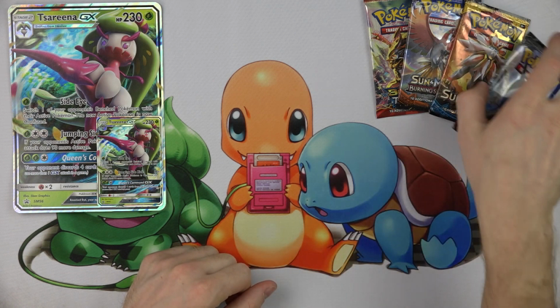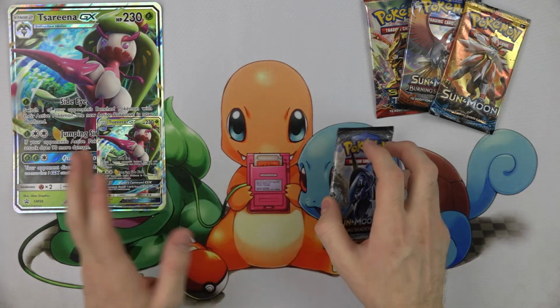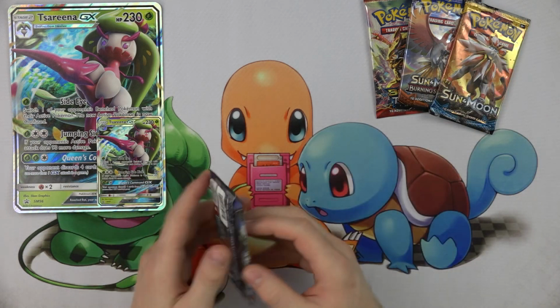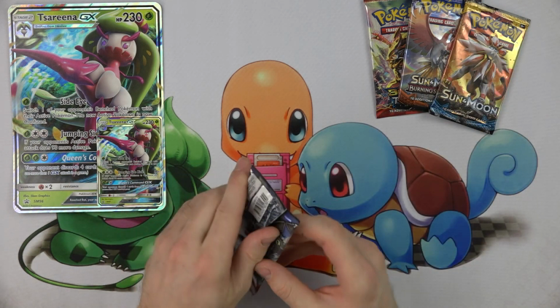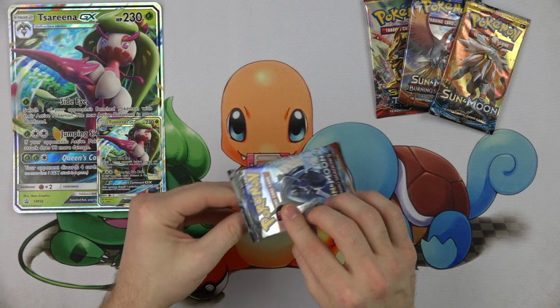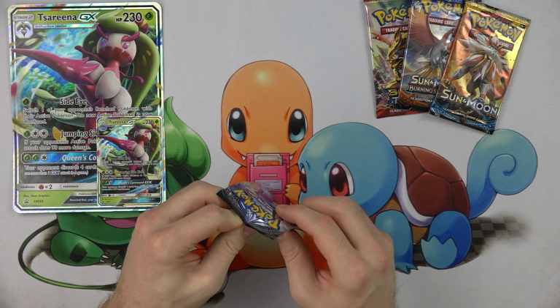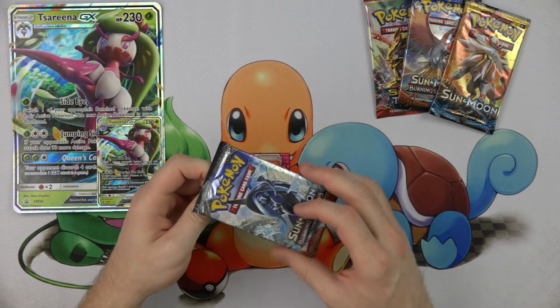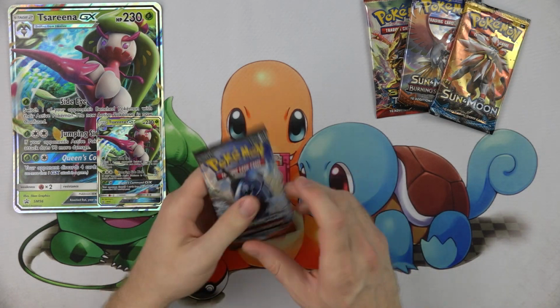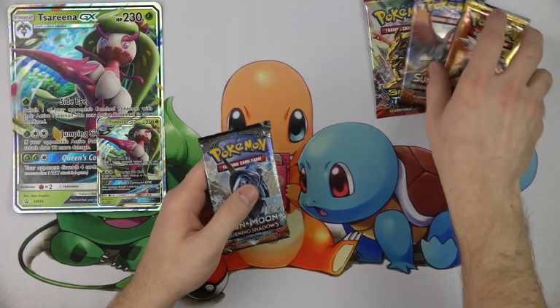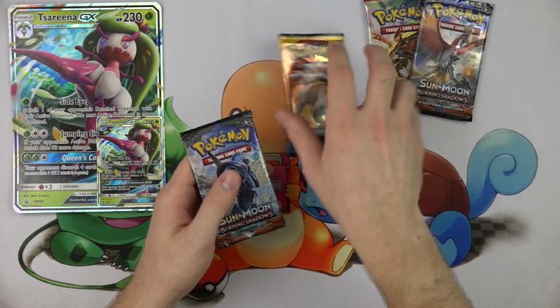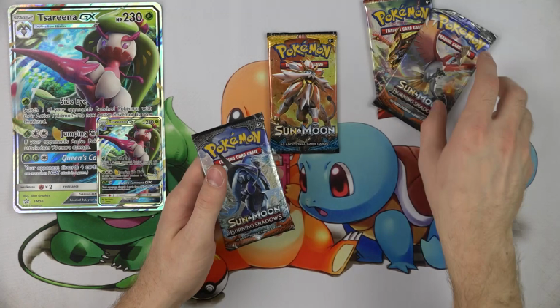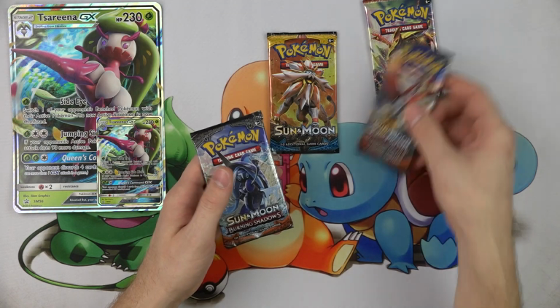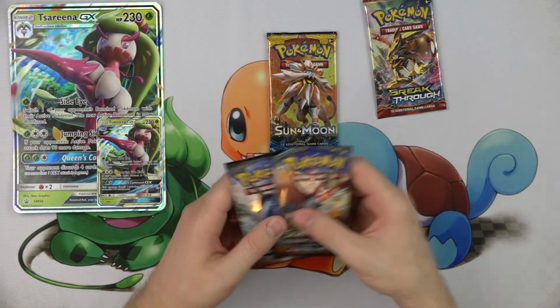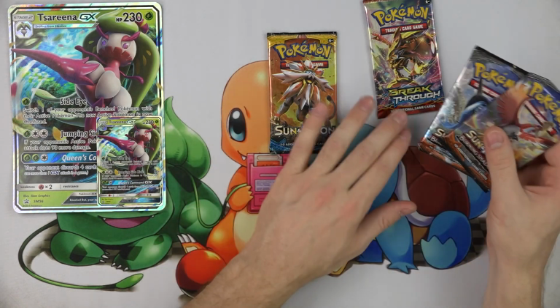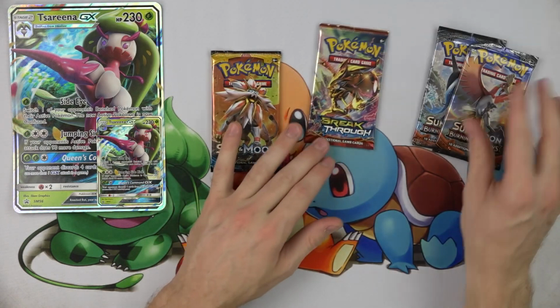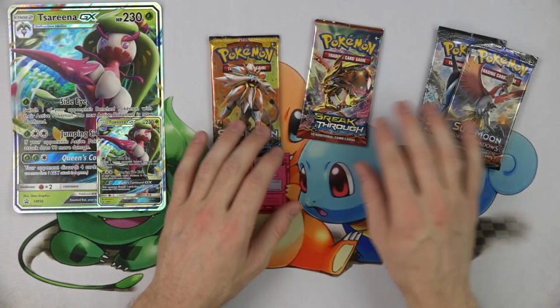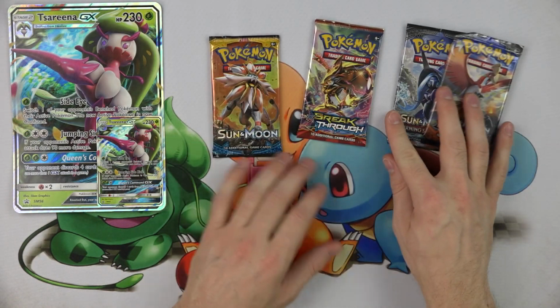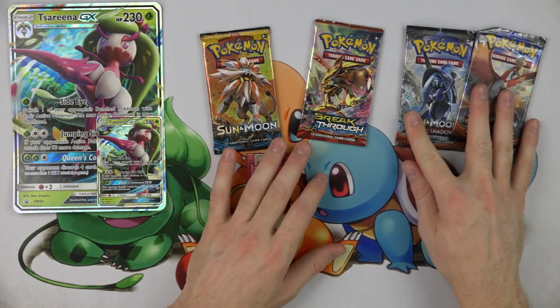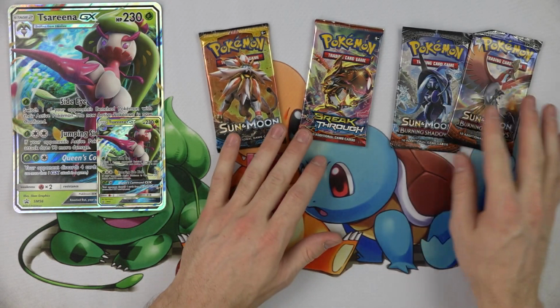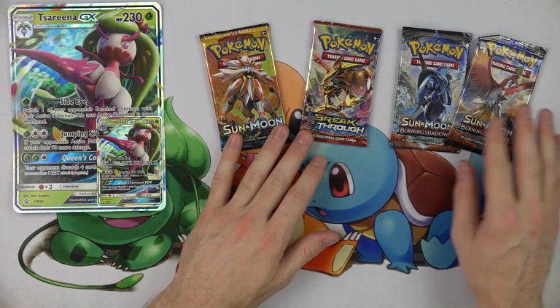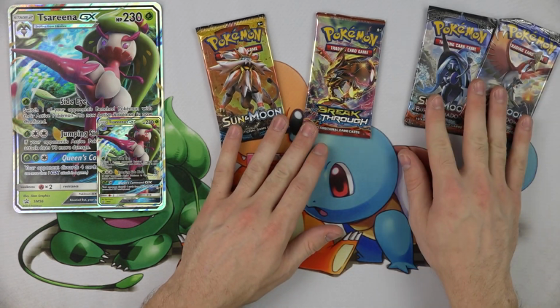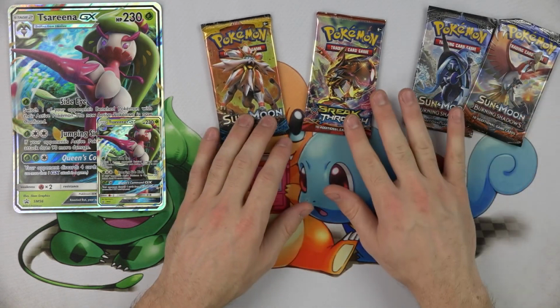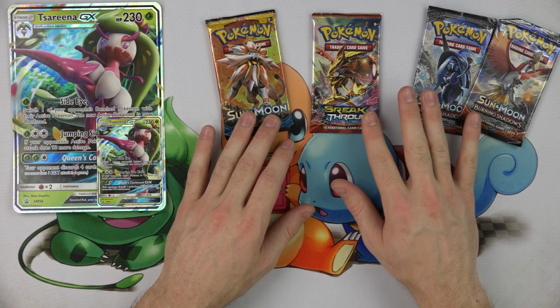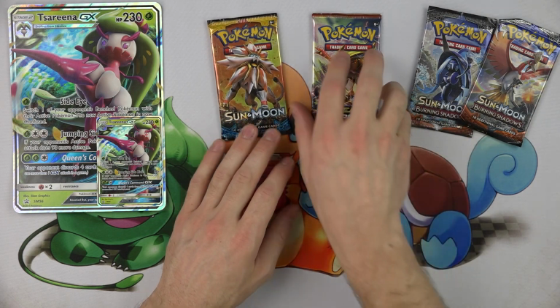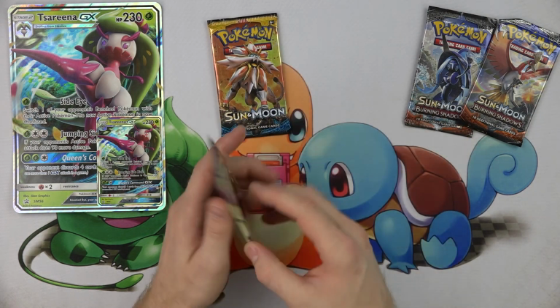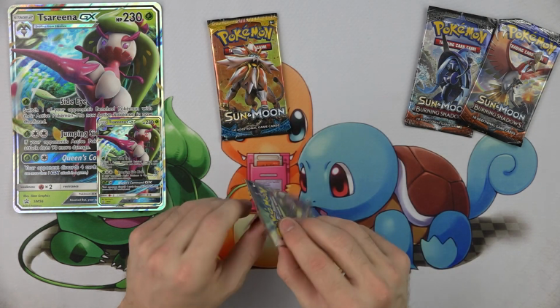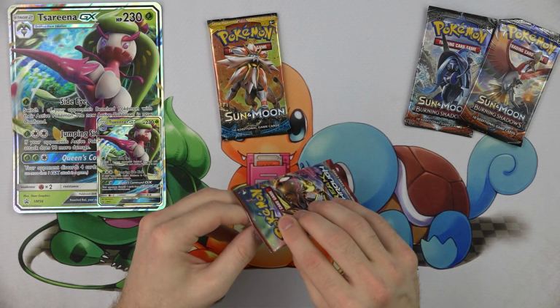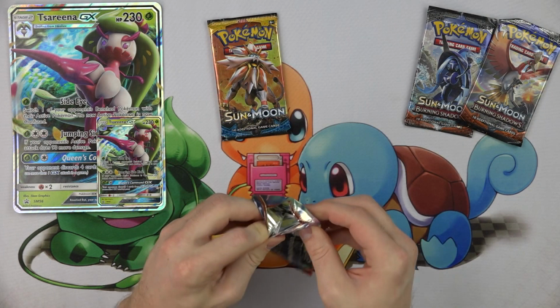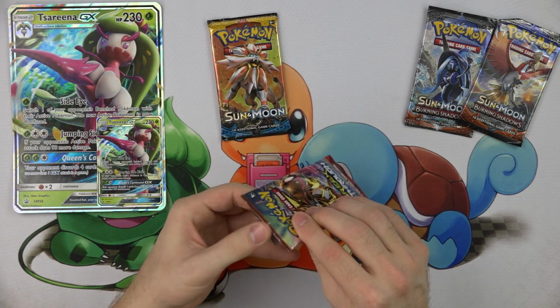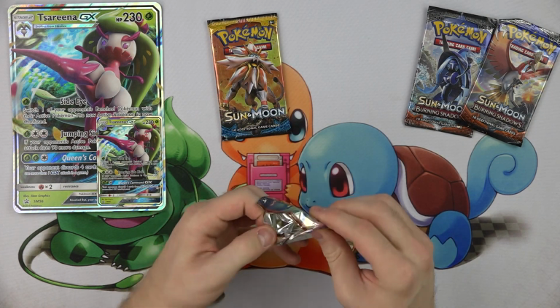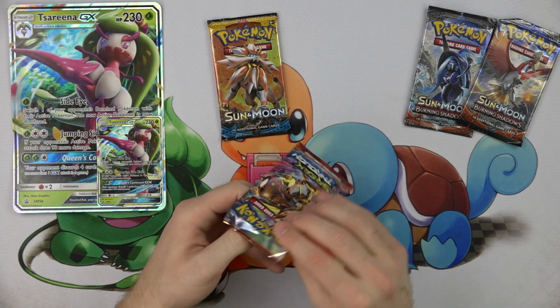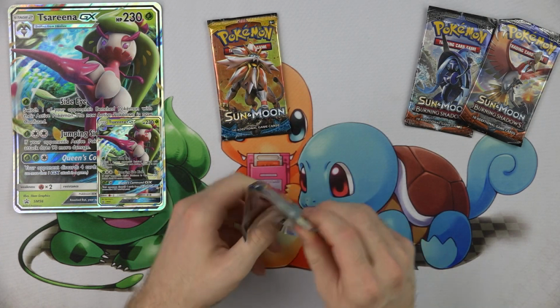If you can get rid of all that stuff or just want to know its value, then there you go. We've got a Breakthrough pack, a Sun and Moon pack, and two Burning Shadows packs. Let's open the Breakthrough pack first — that is the oldest set we got here.